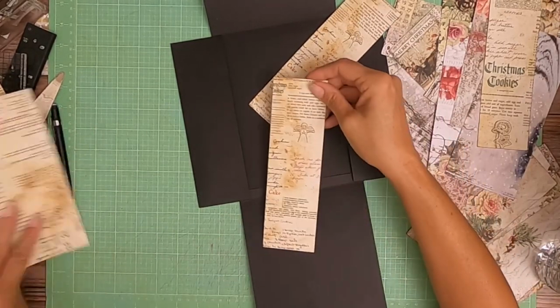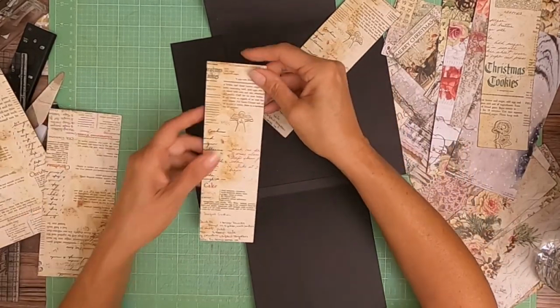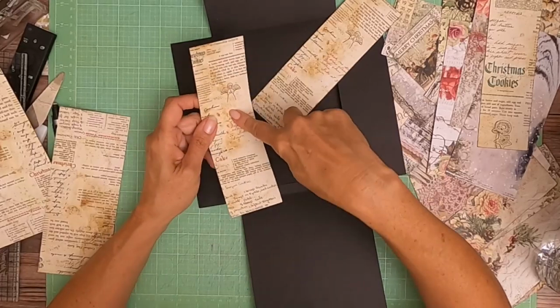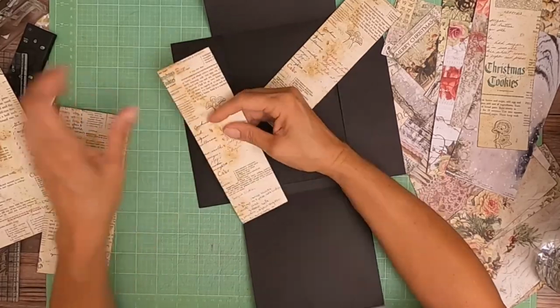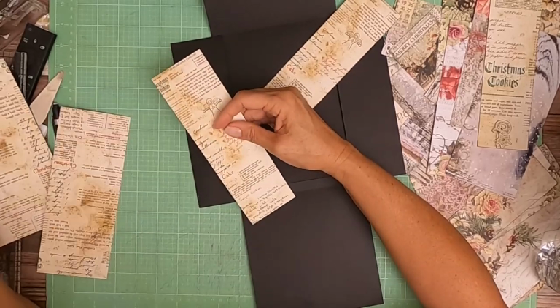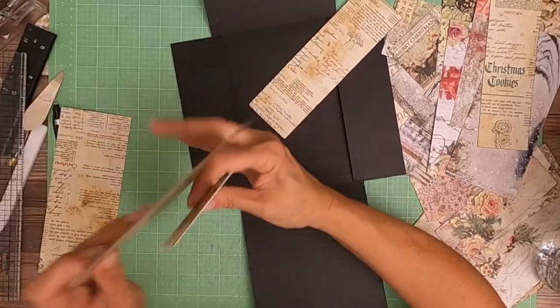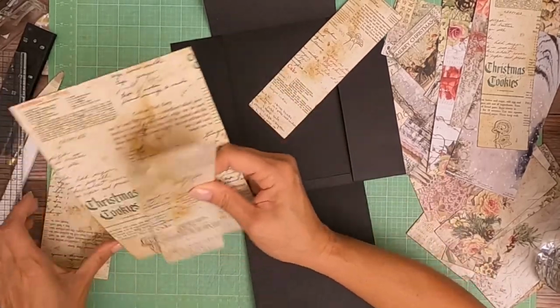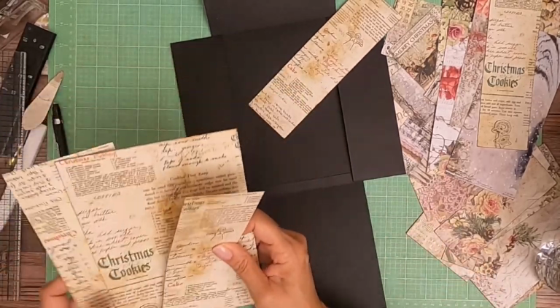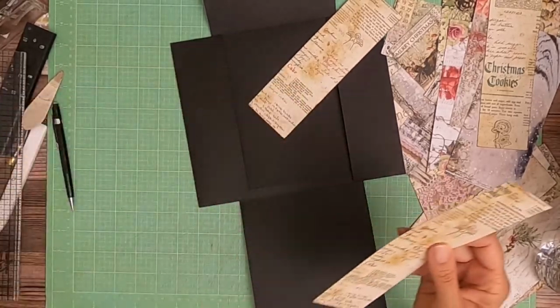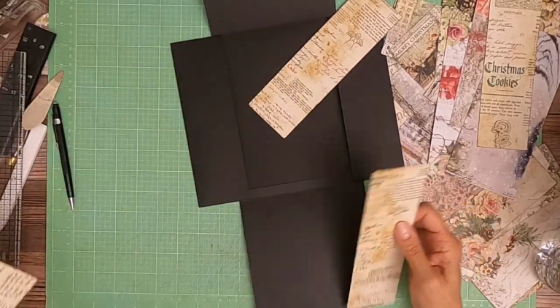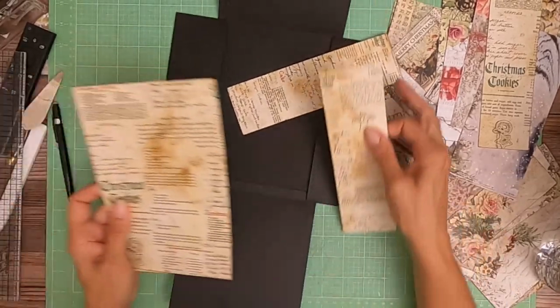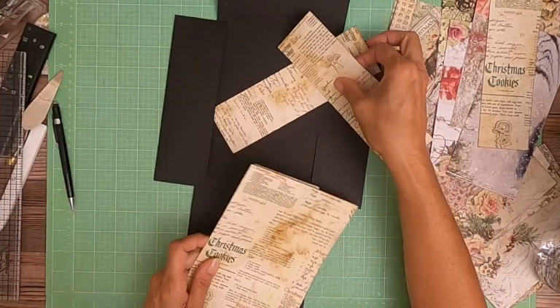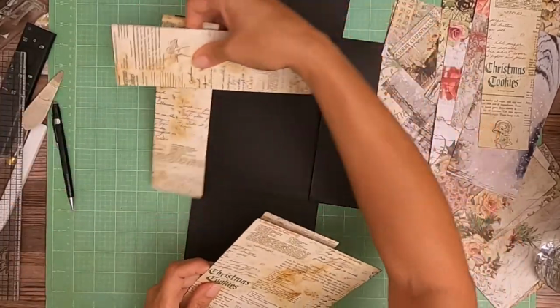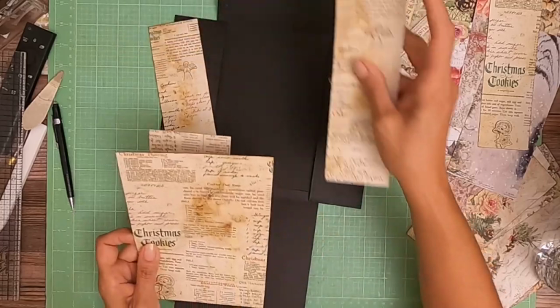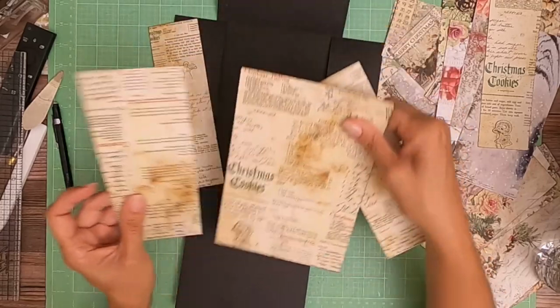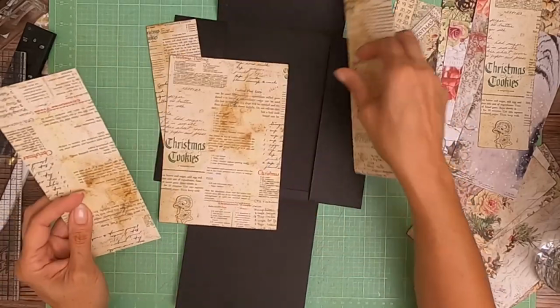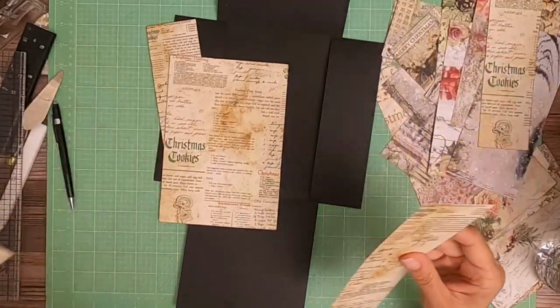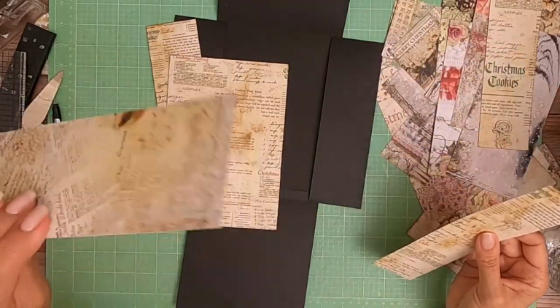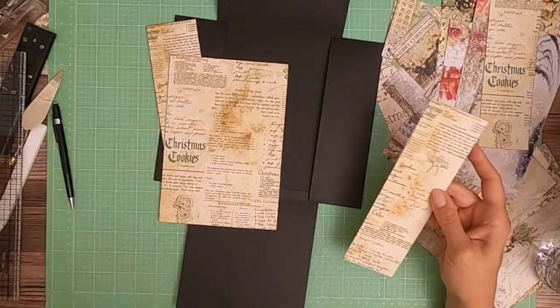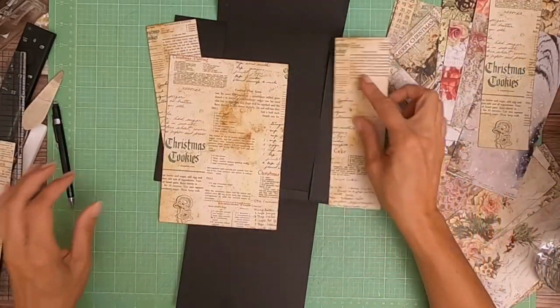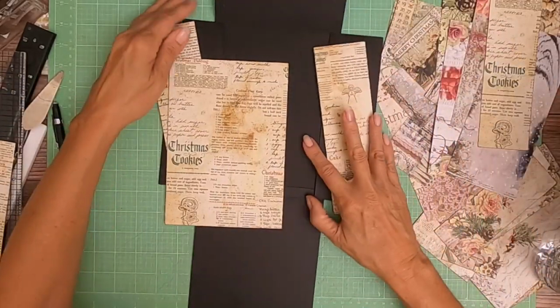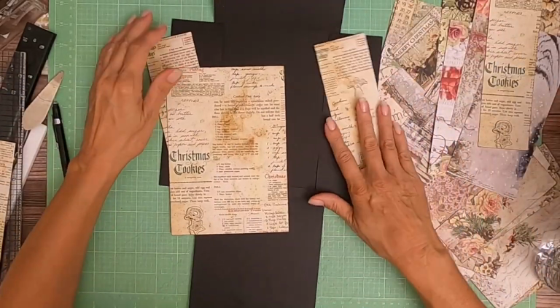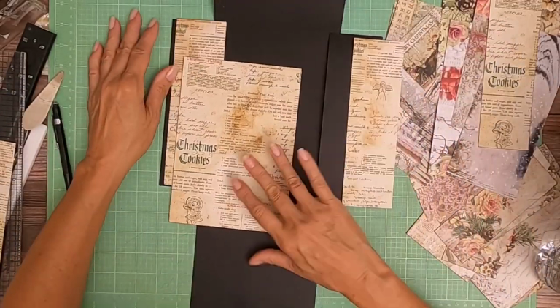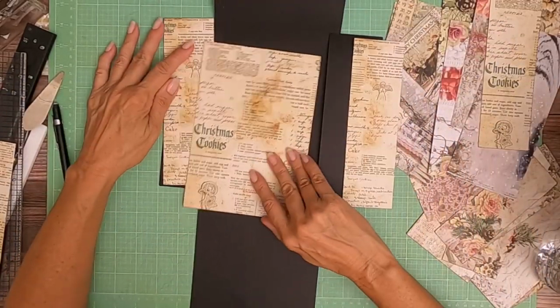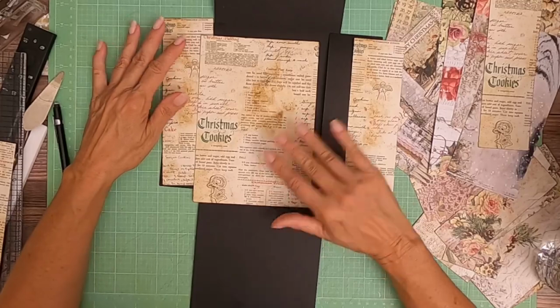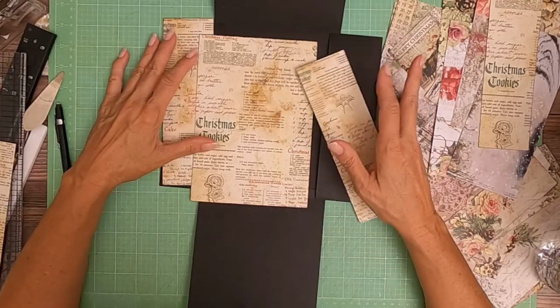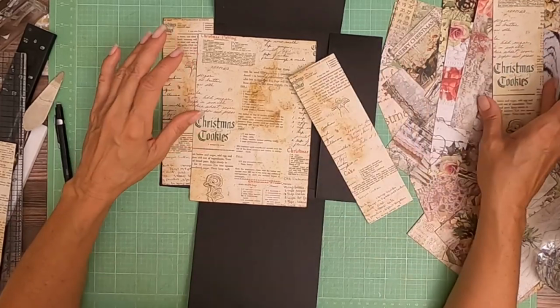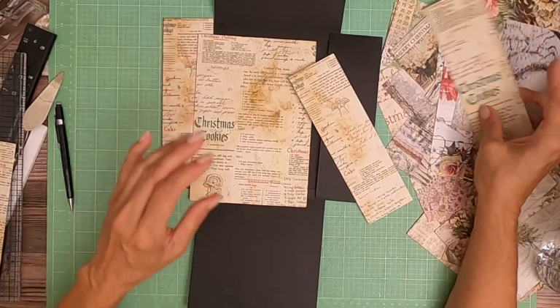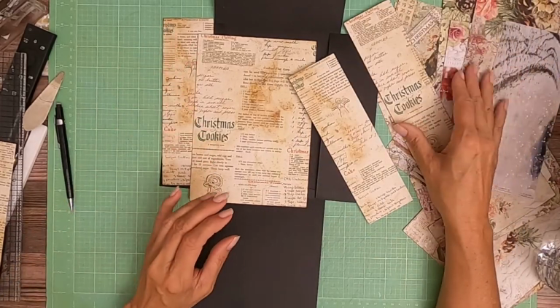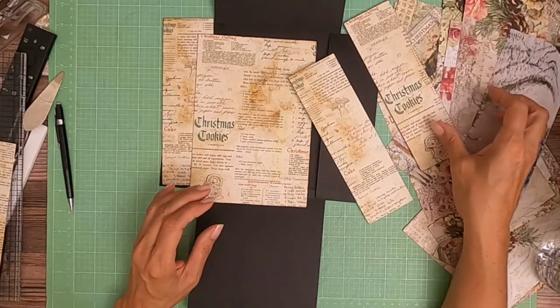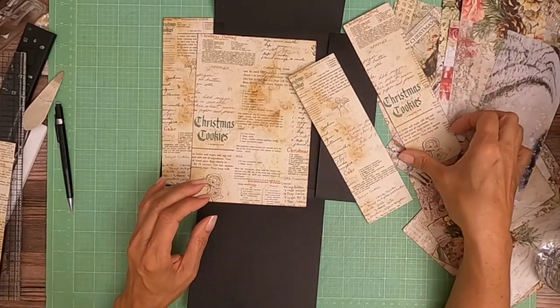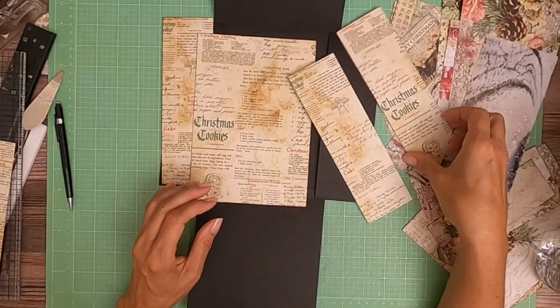I know why — because that's the piece I cut off. Dumb, dumb! So this is the middle, this is what's left over, and there are our two sides. I'm losing my marbles.